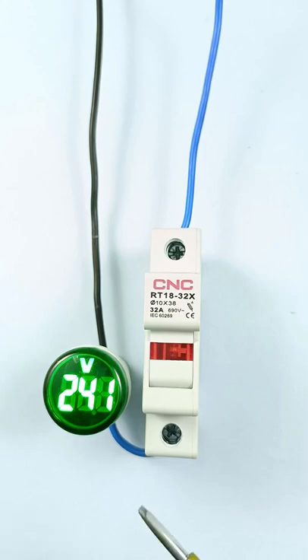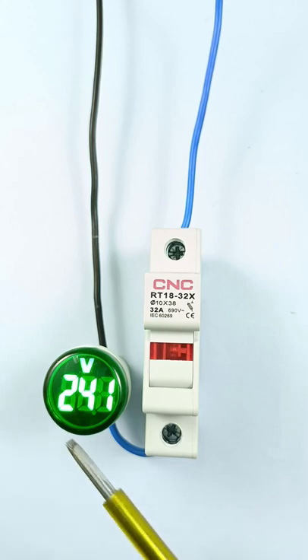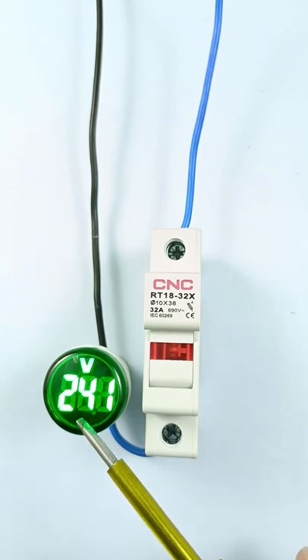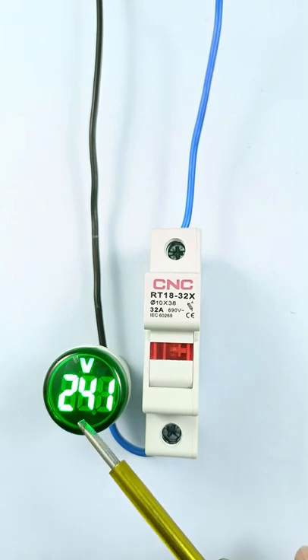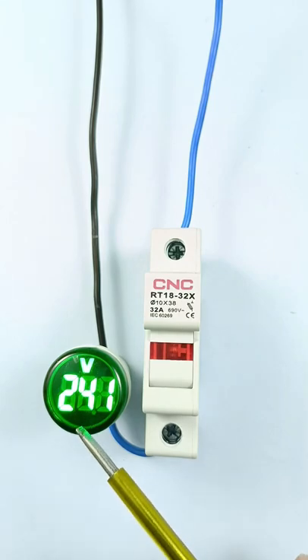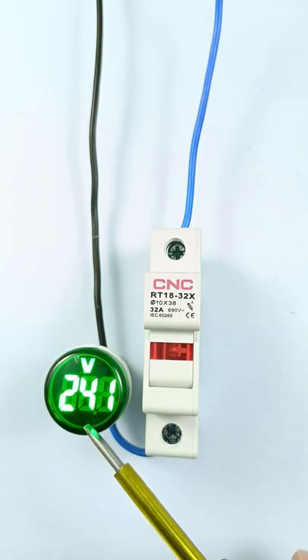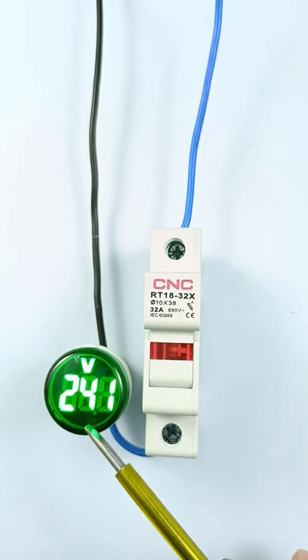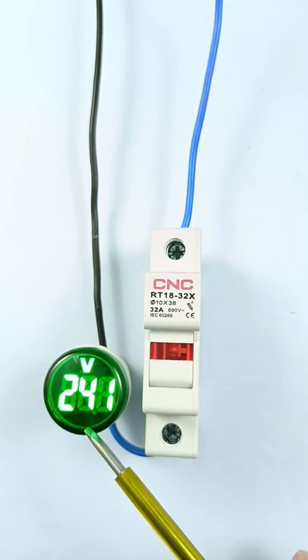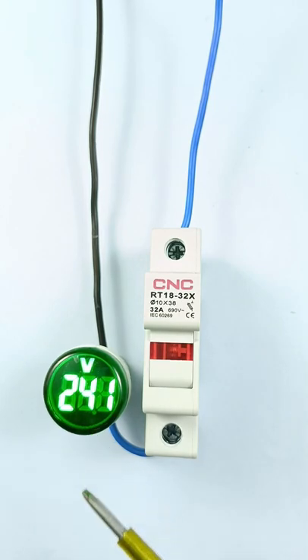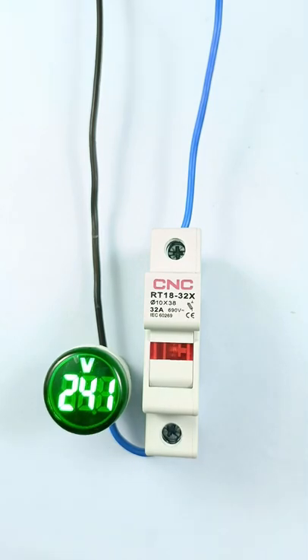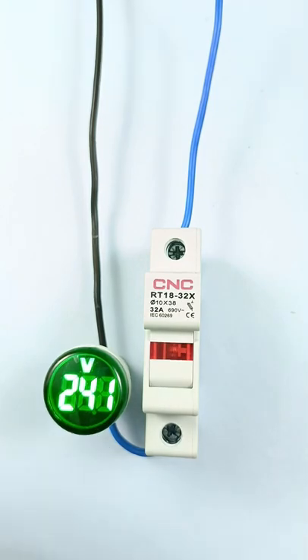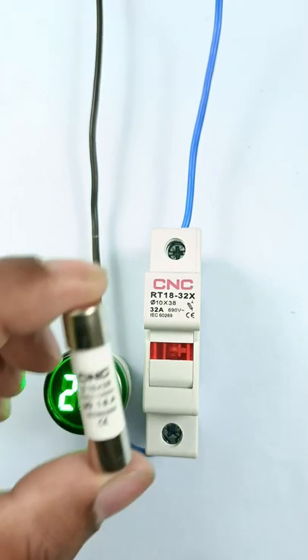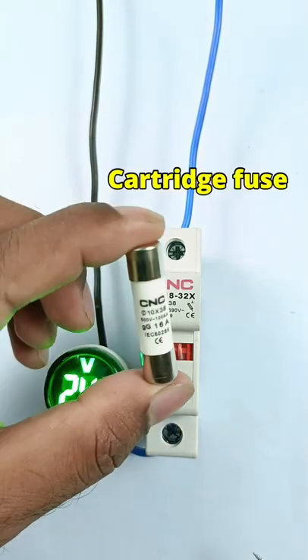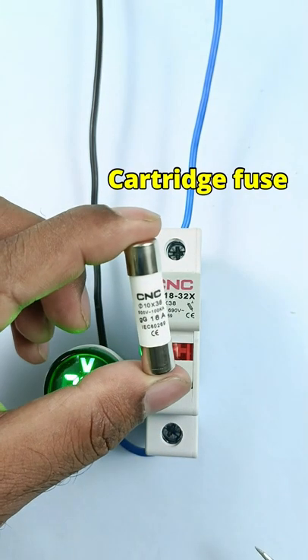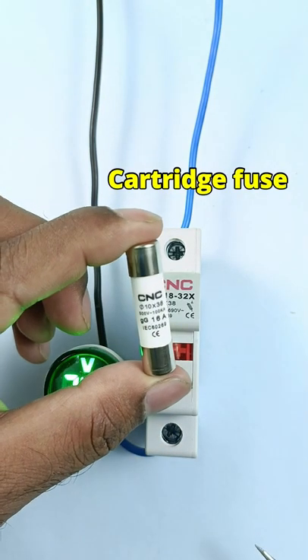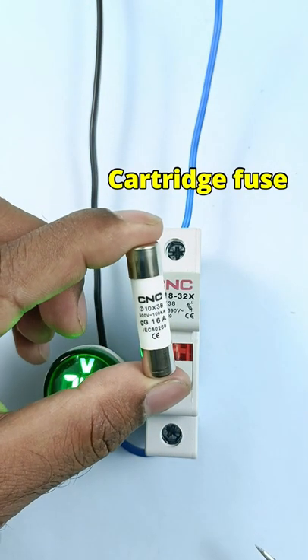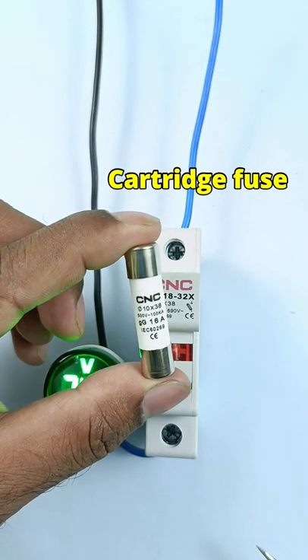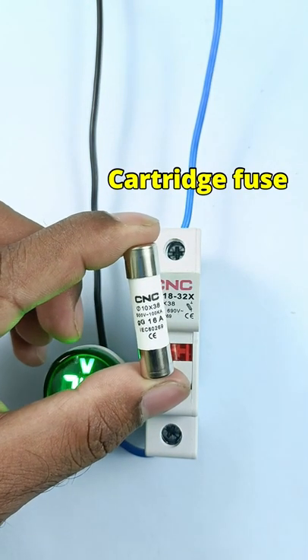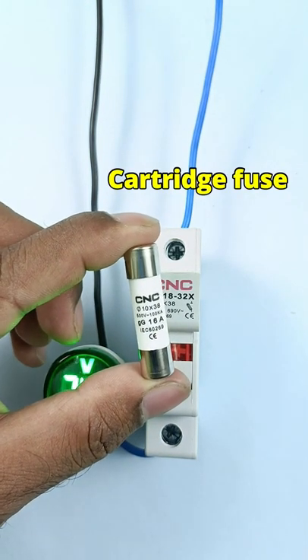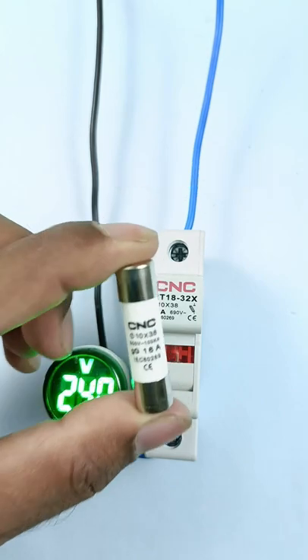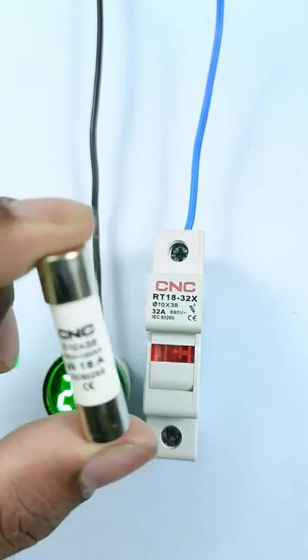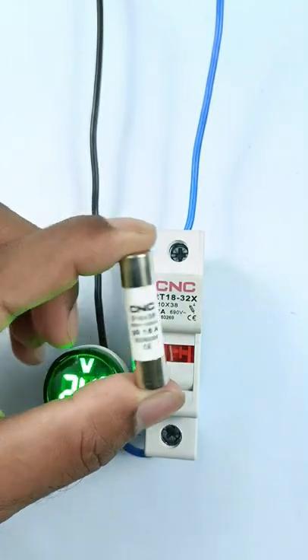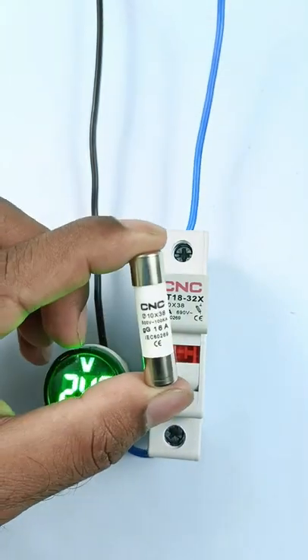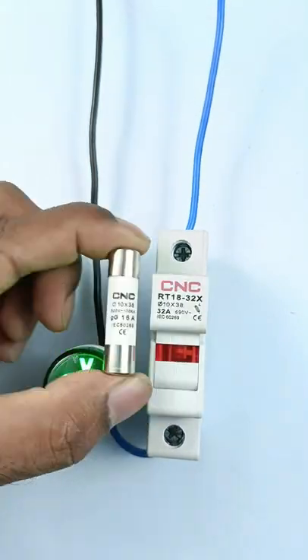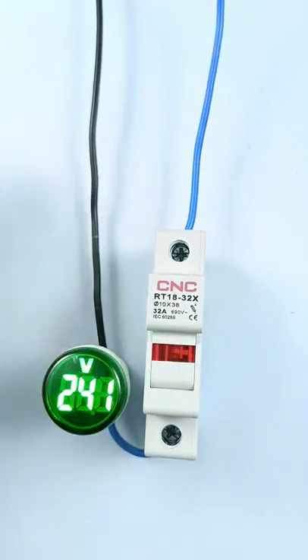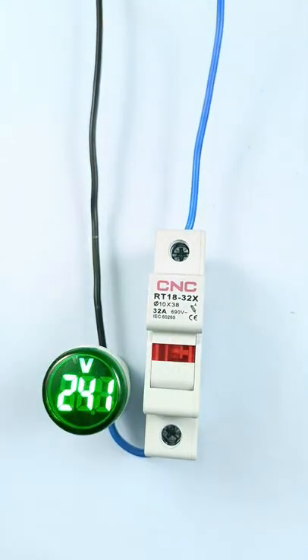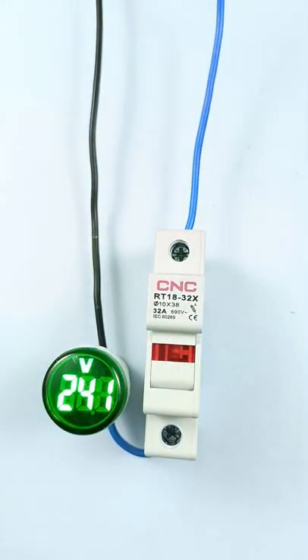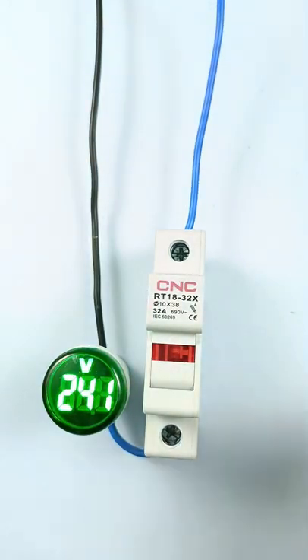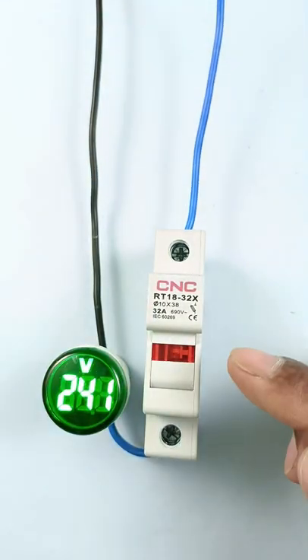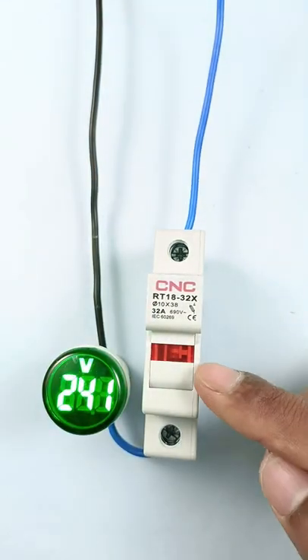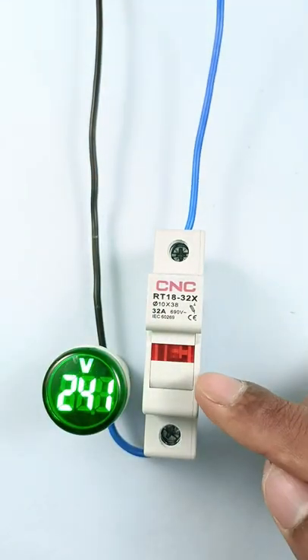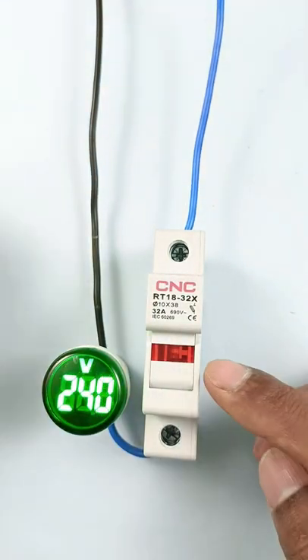To protect any electrical device, there is a need of a fuse. If you want to connect this fuse in a circuit, you have to use this type of fuse holder.